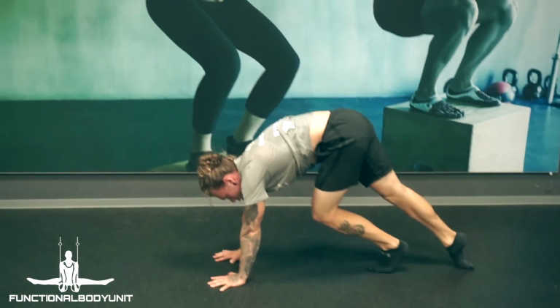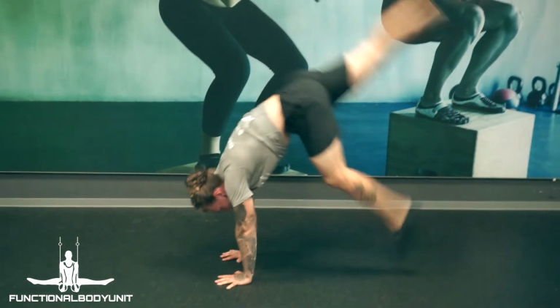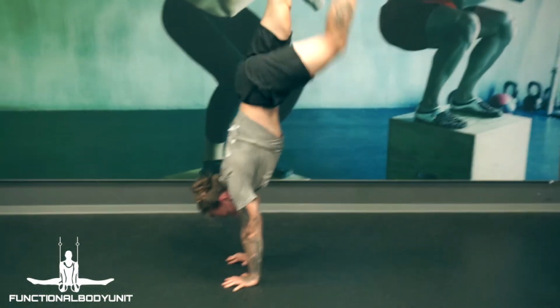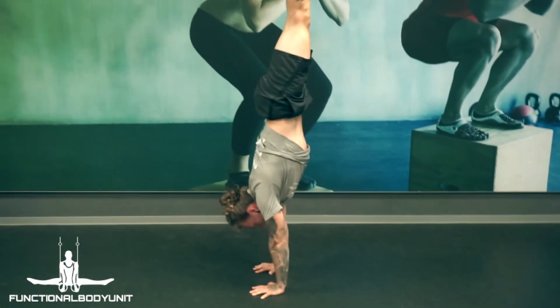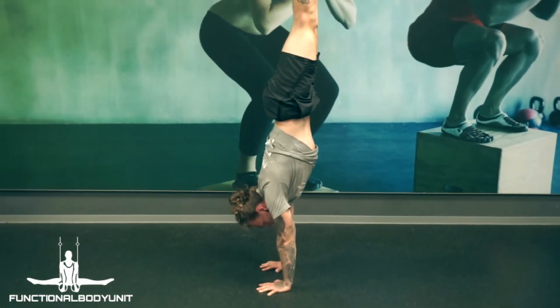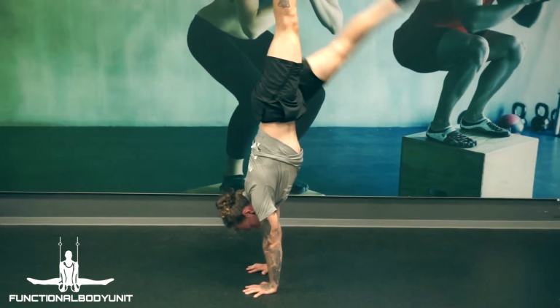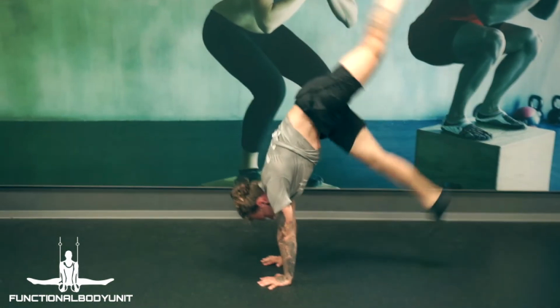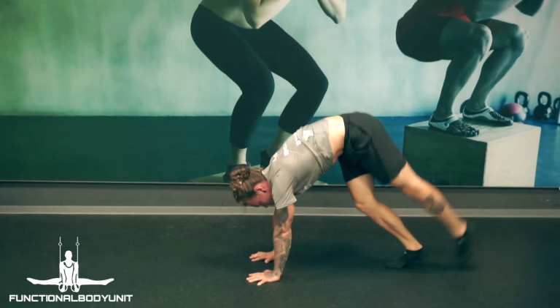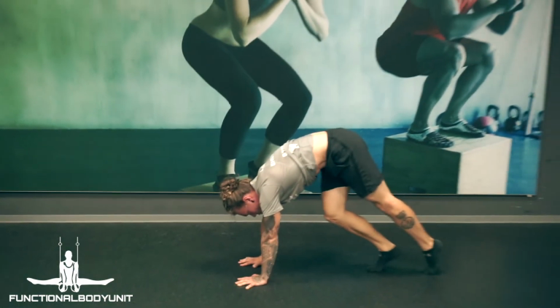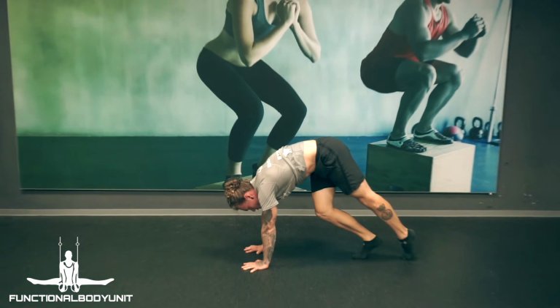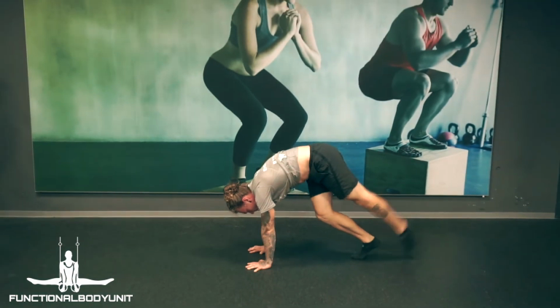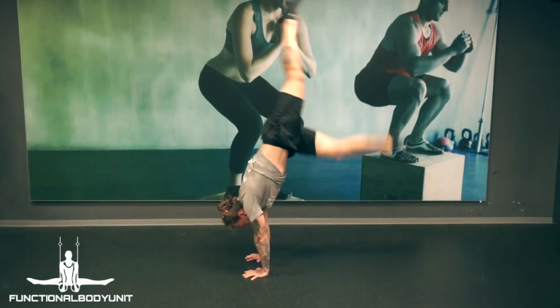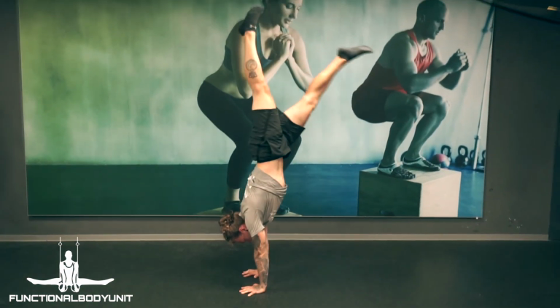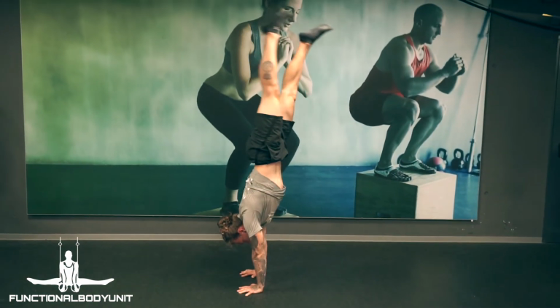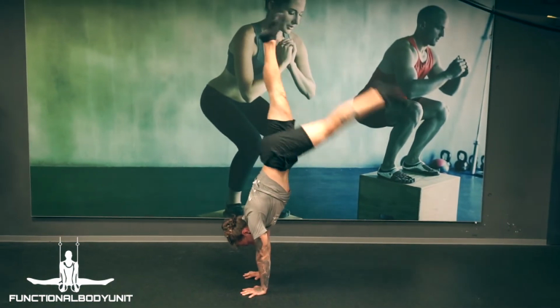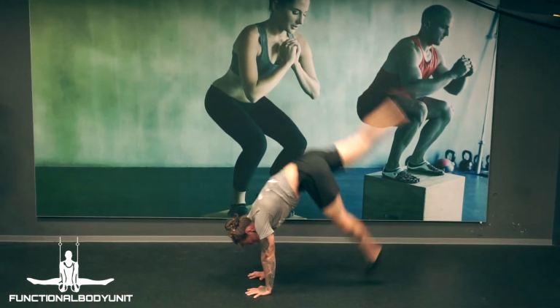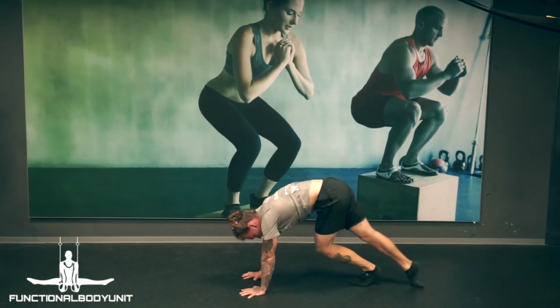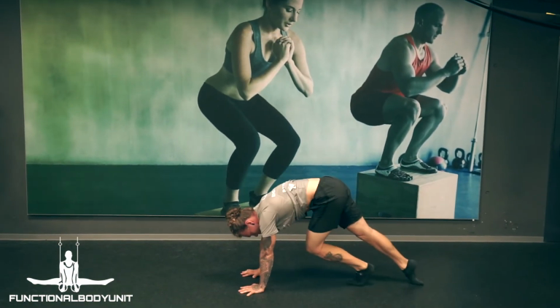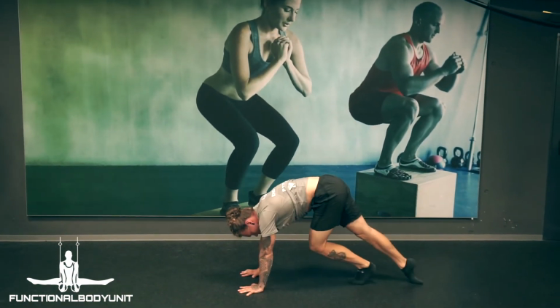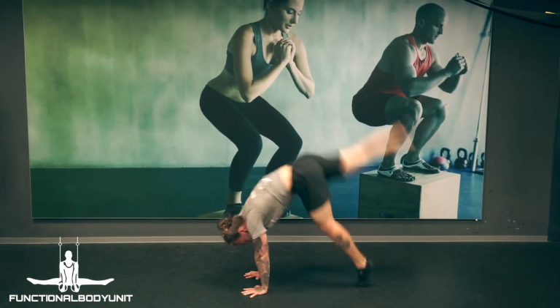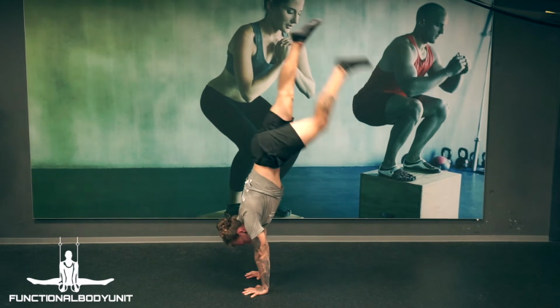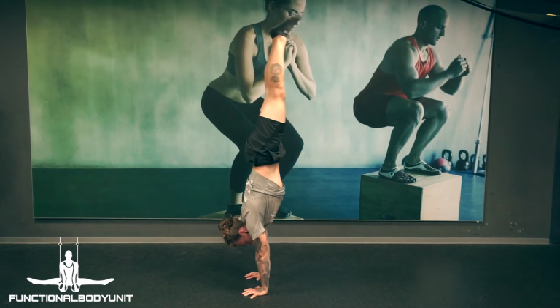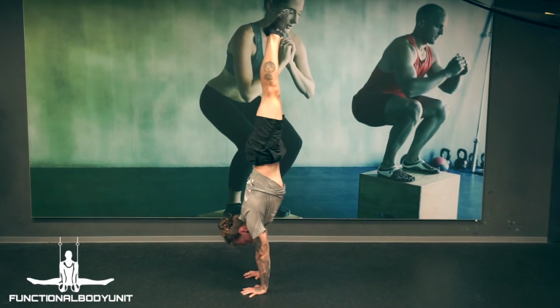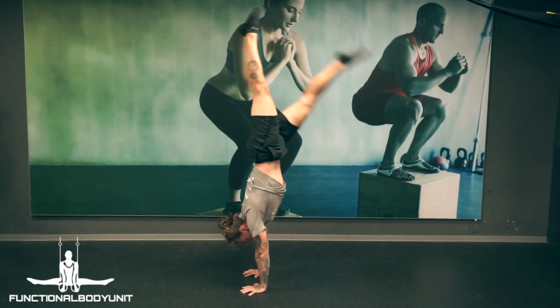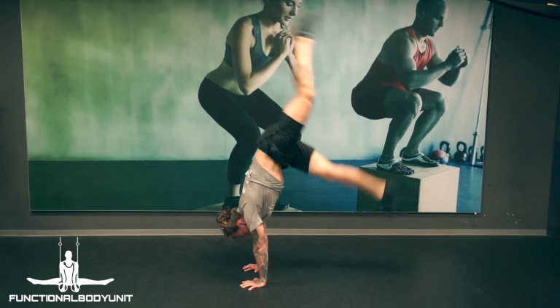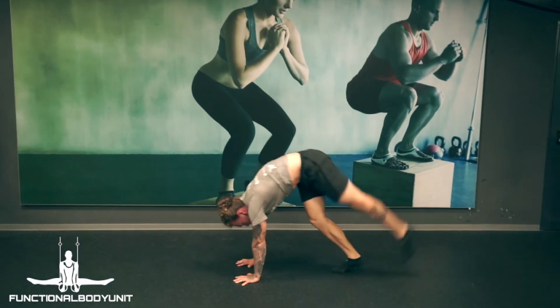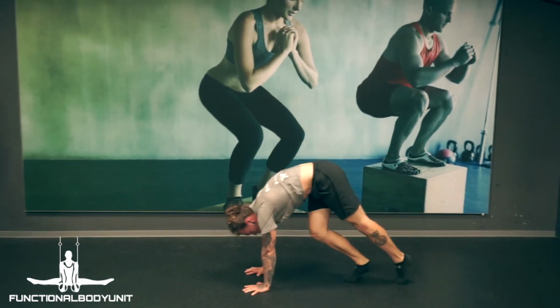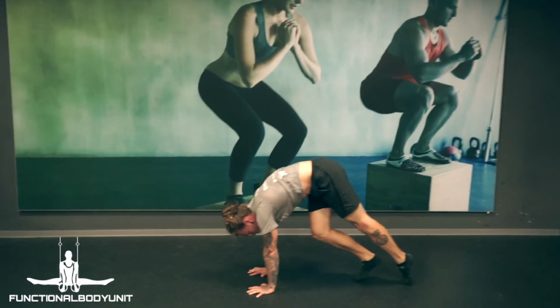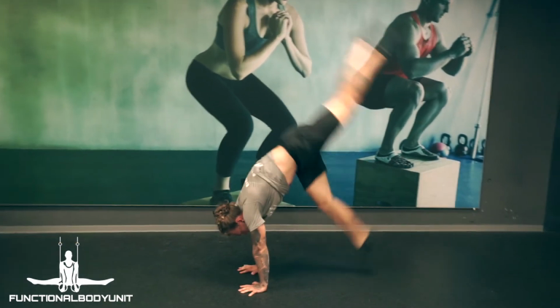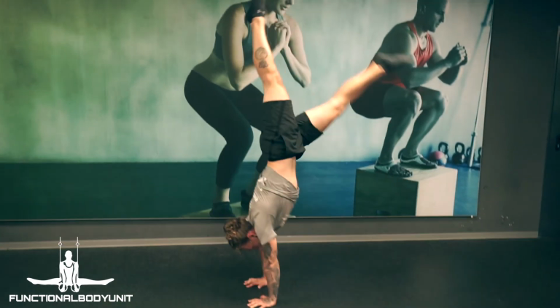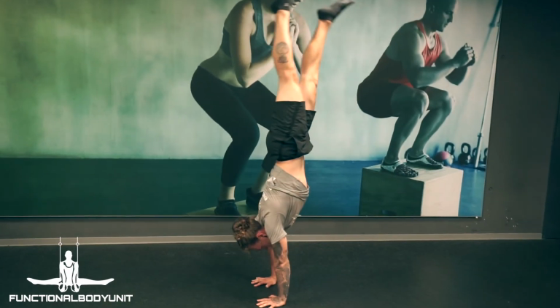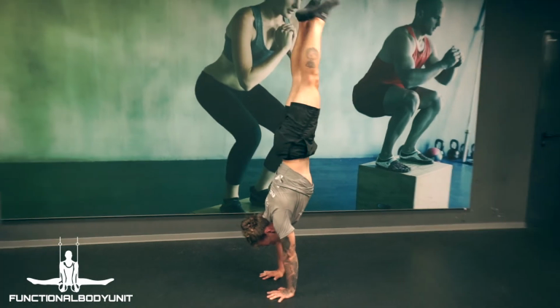Next, we want to find the right speed to perfectly hit the sweet spot. This needs a lot of practice and precision. Remember, engaged legs and pointed toes will help you with this a lot. More tension leads to more control.